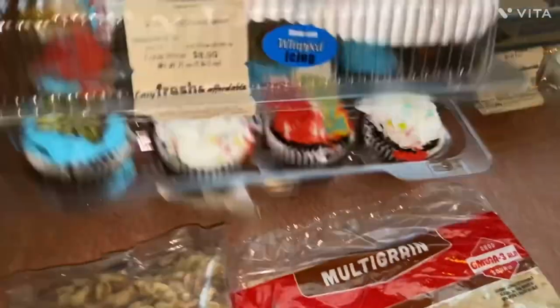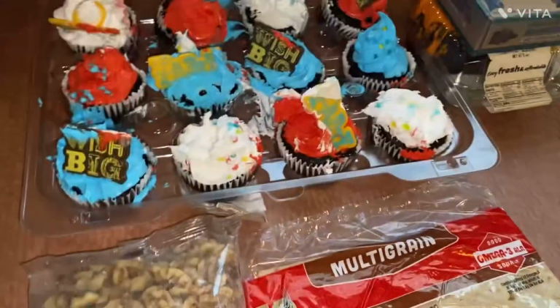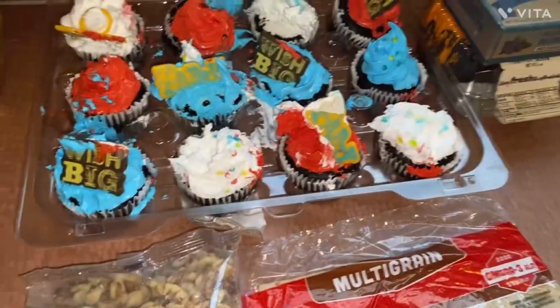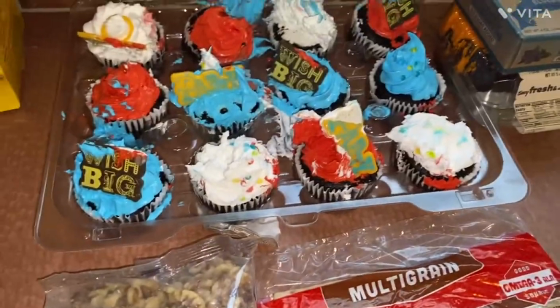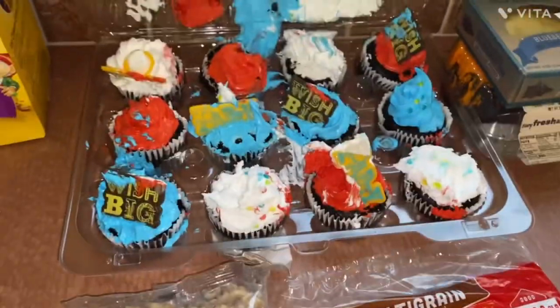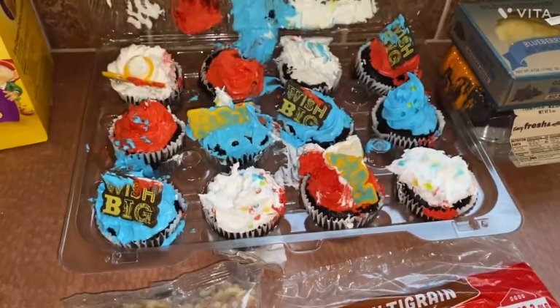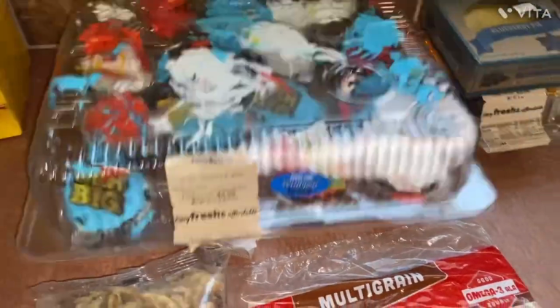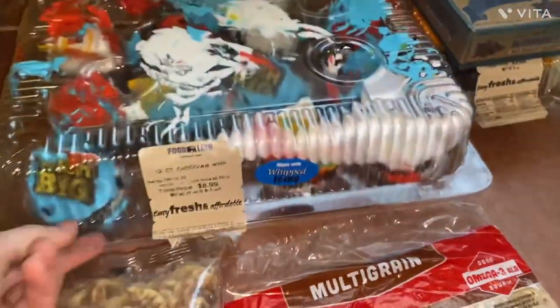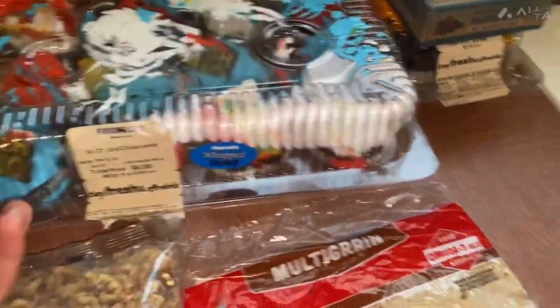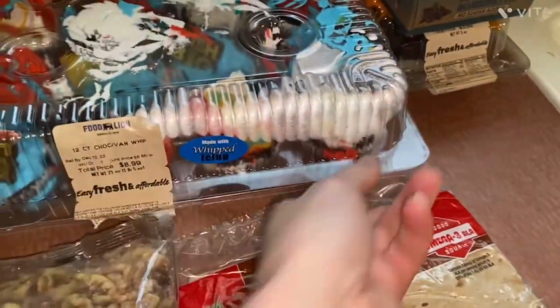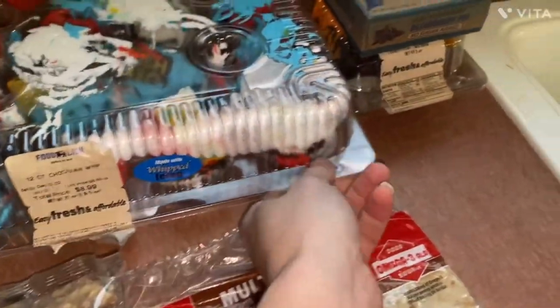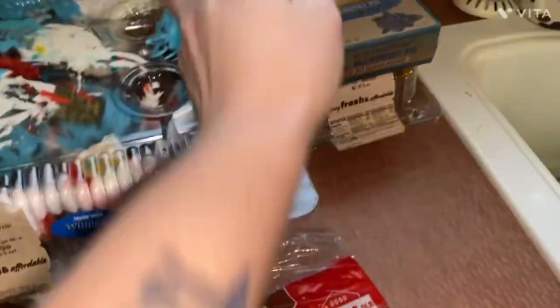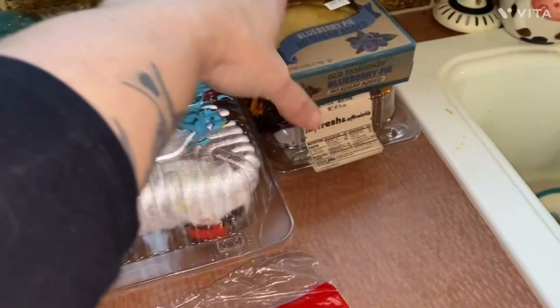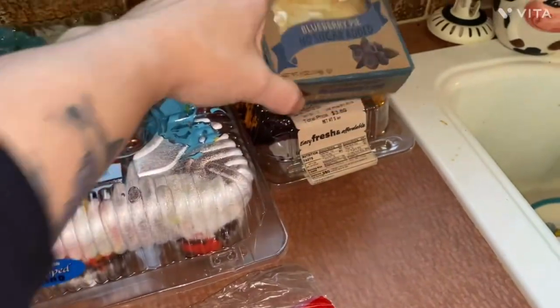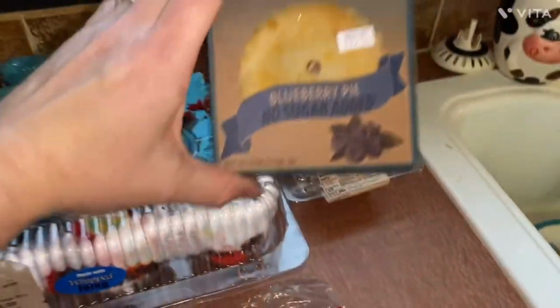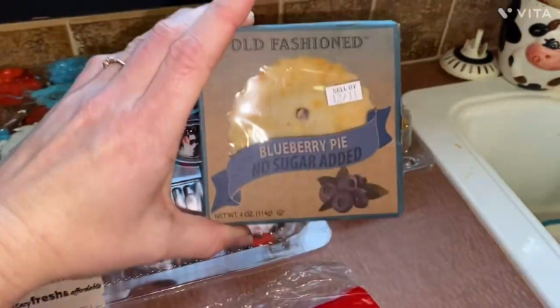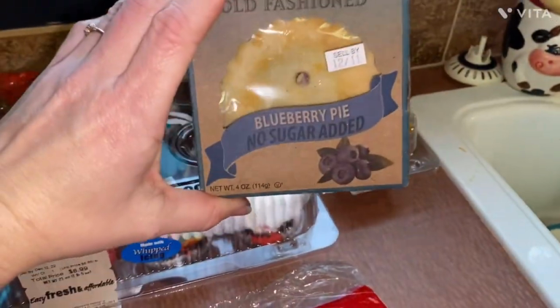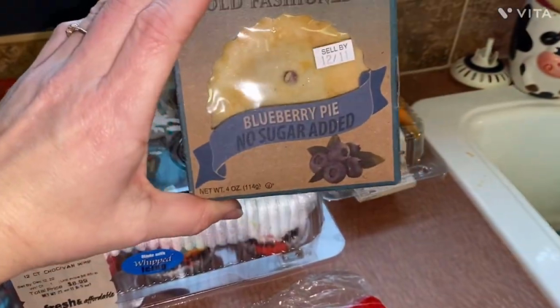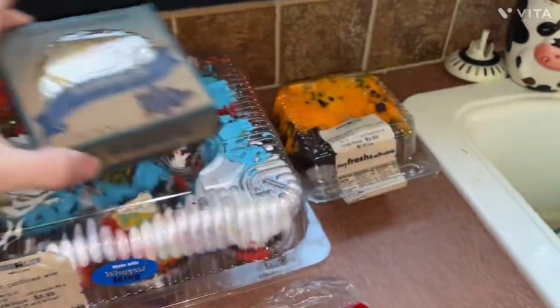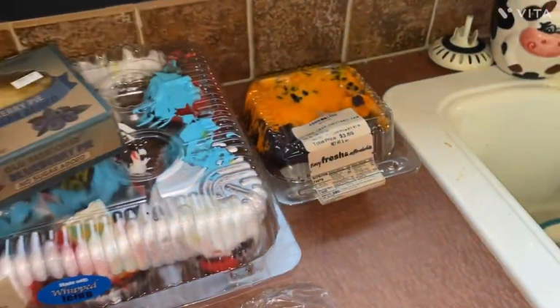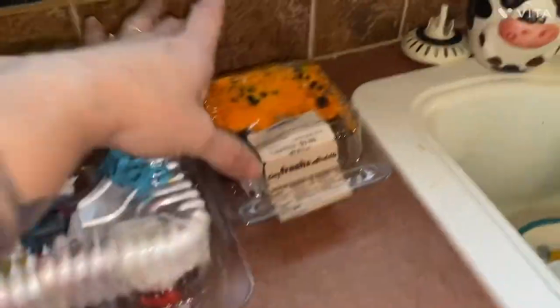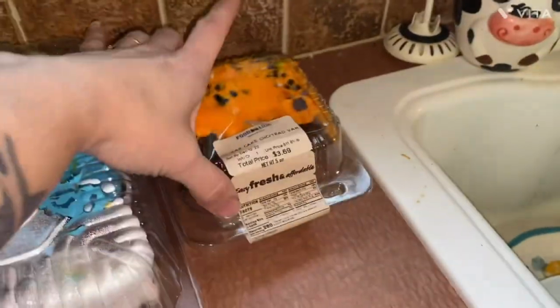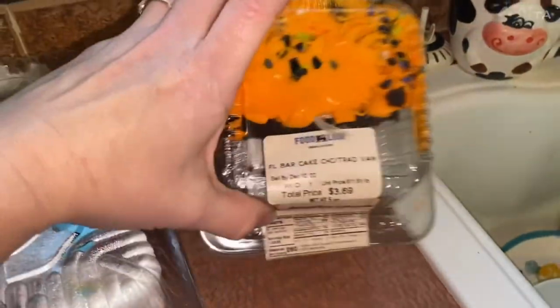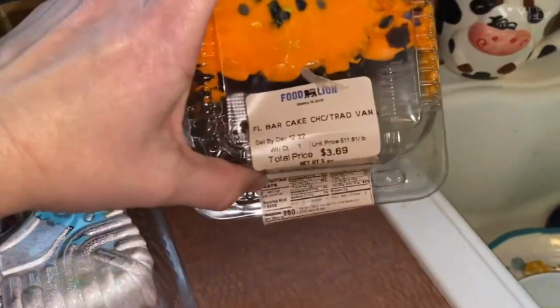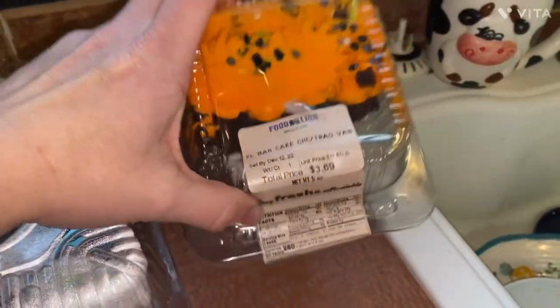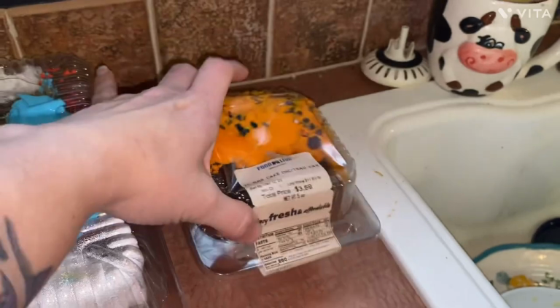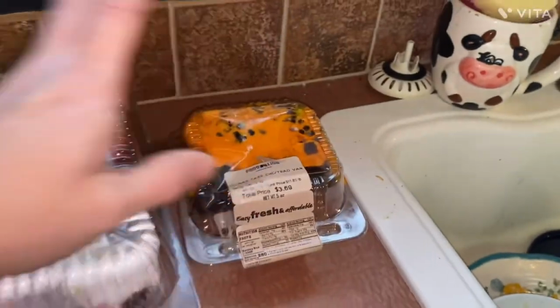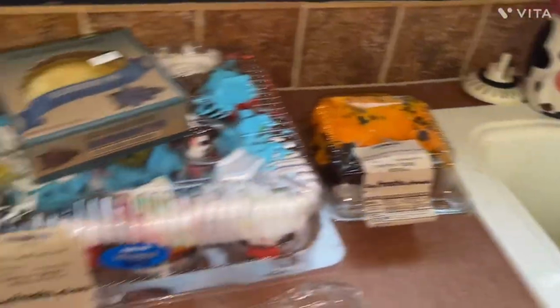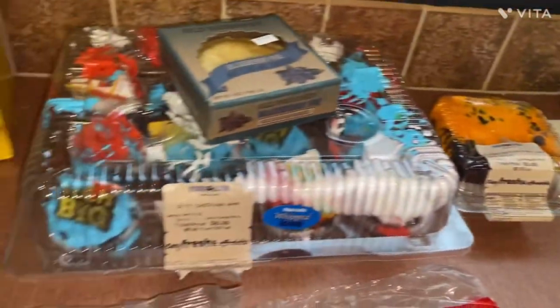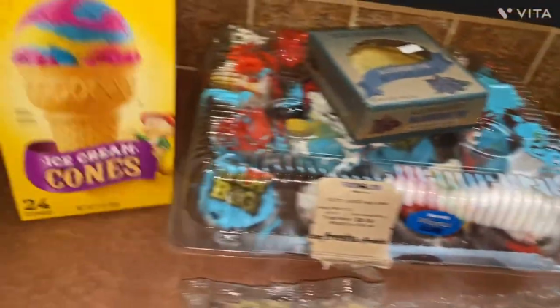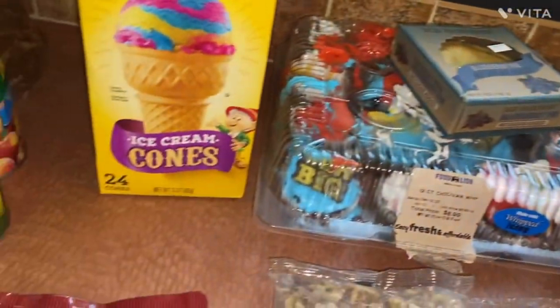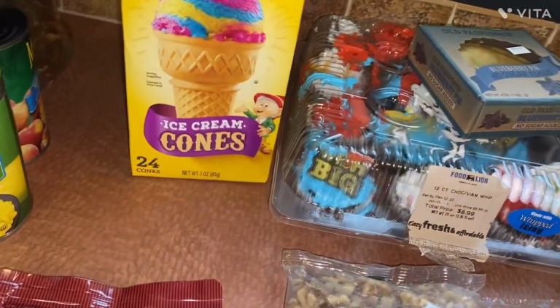They're a little messed up but they're going to taste just fine — some cupcakes. A blueberry pie. A slice of cake. Some ice cream cones.